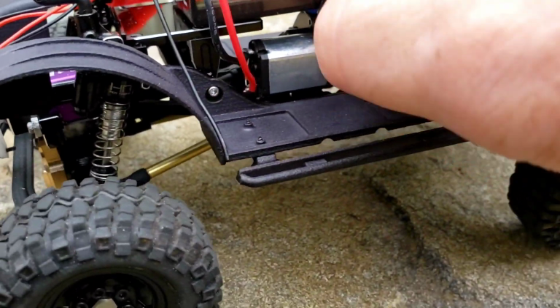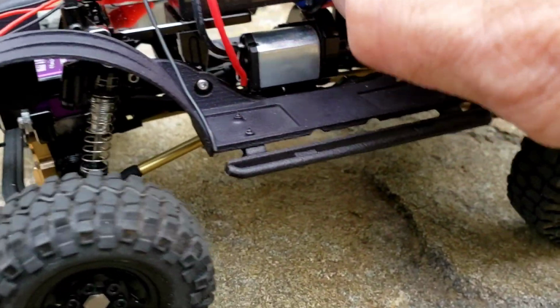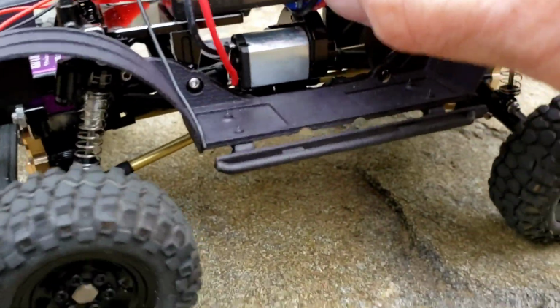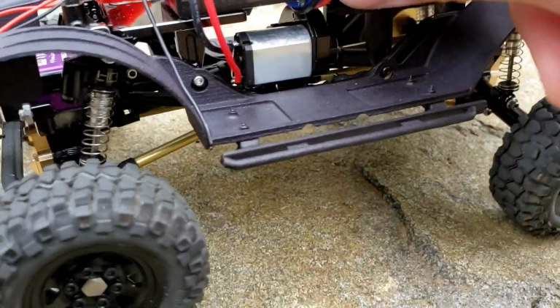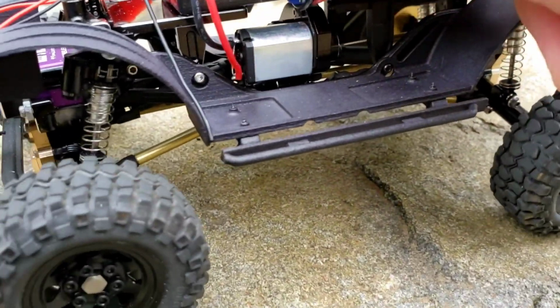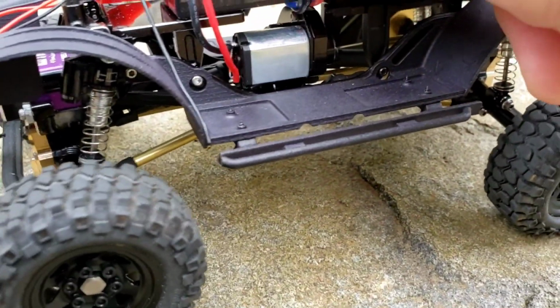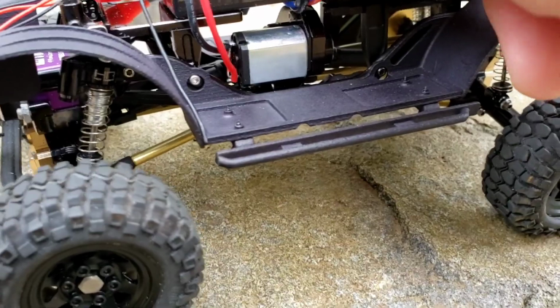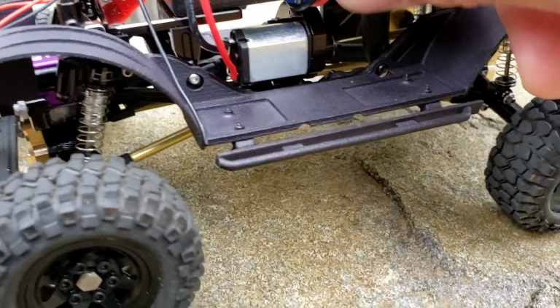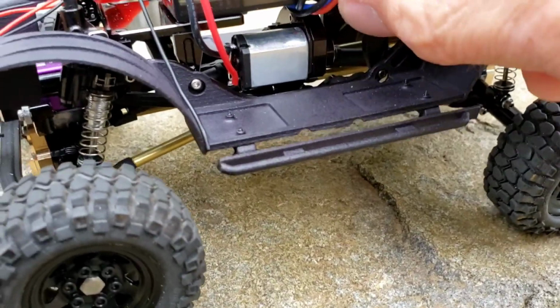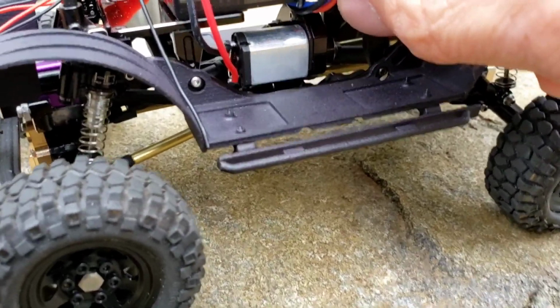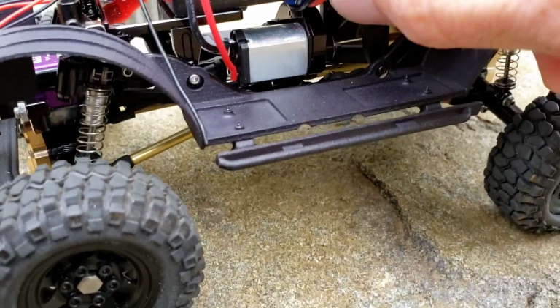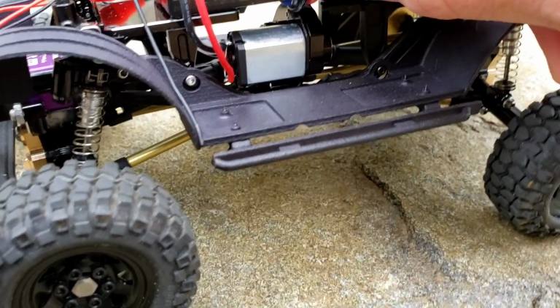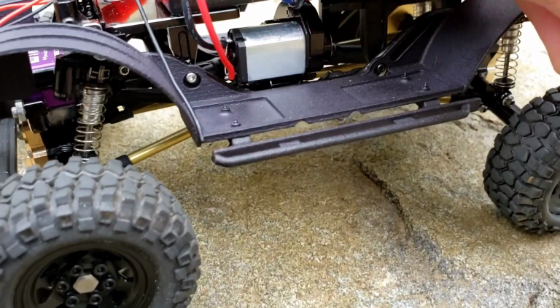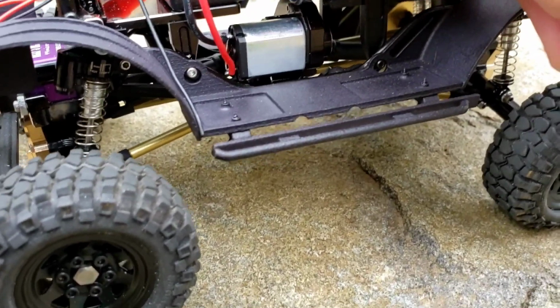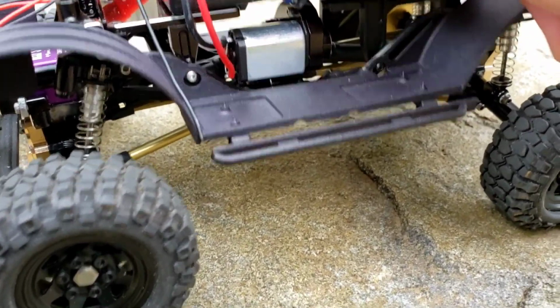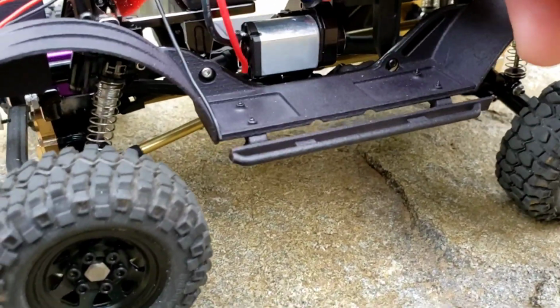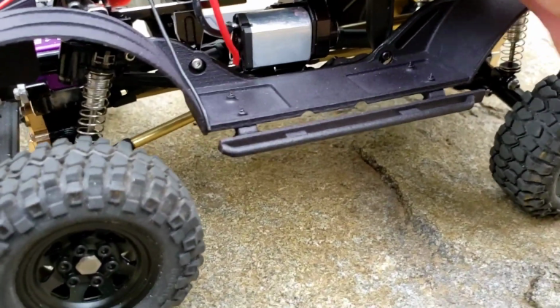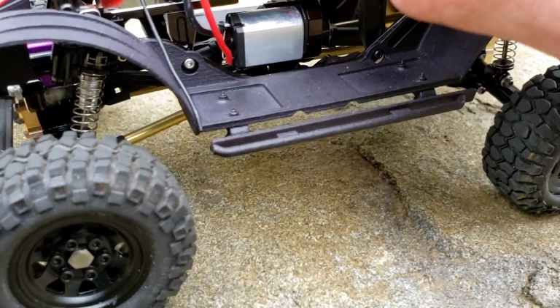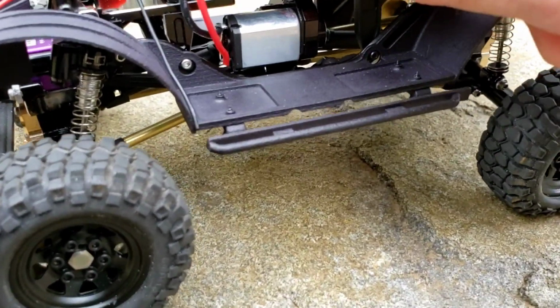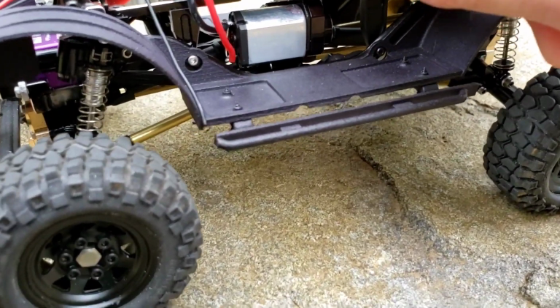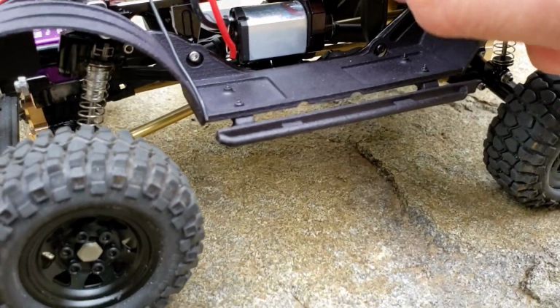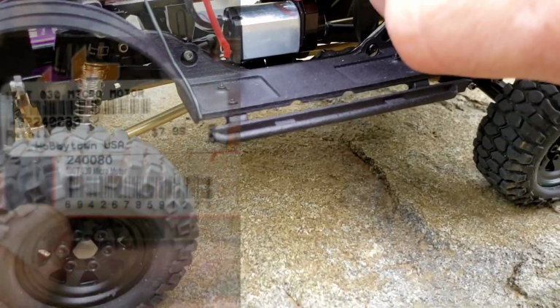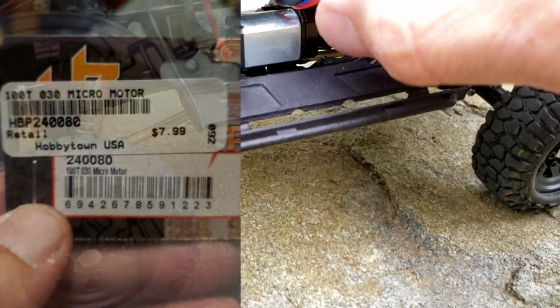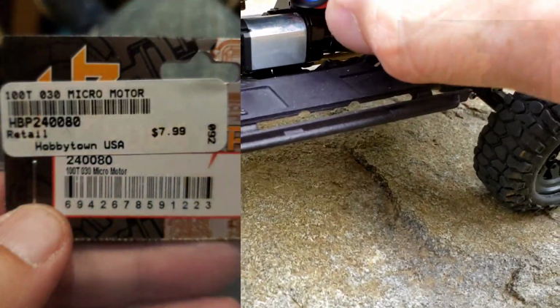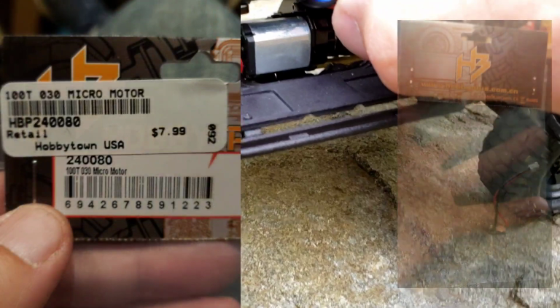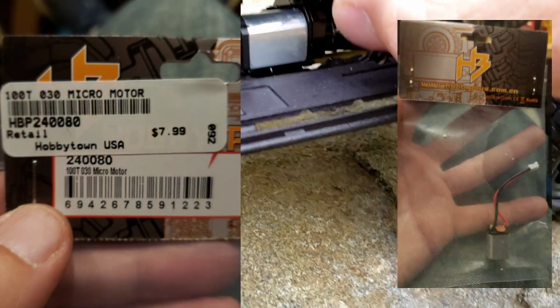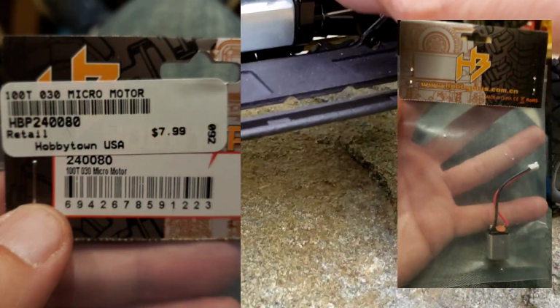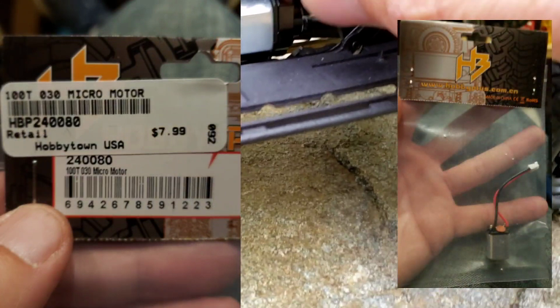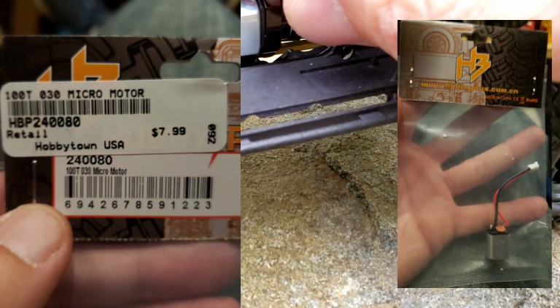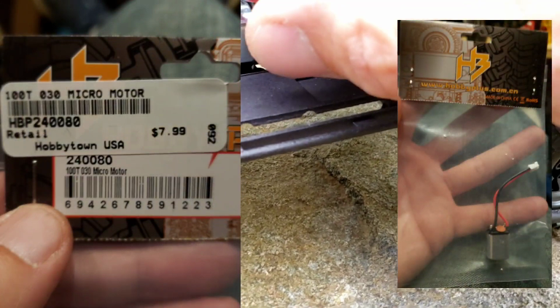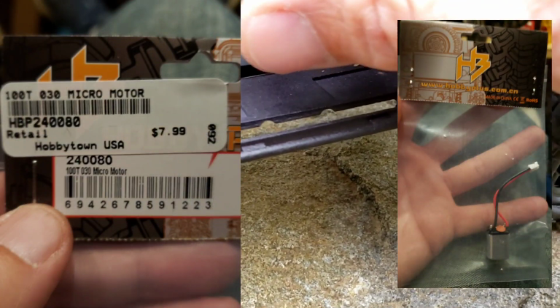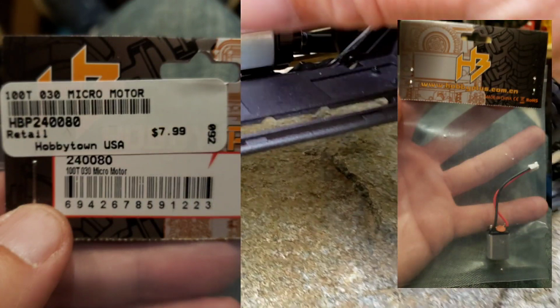Recently added was this motor right down here — this is a 100 turn motor. So 100 turn; the stock is an 88 turn motor.